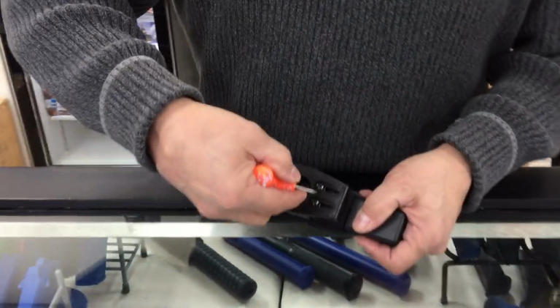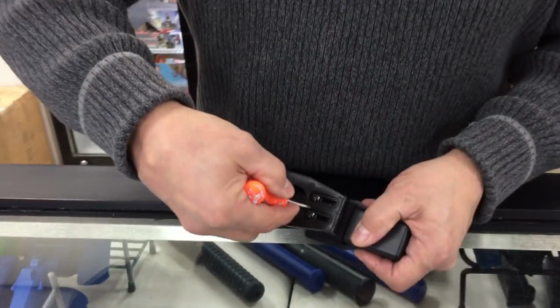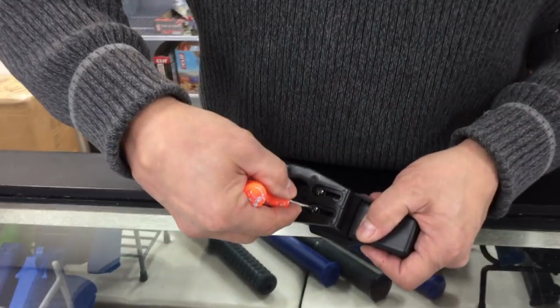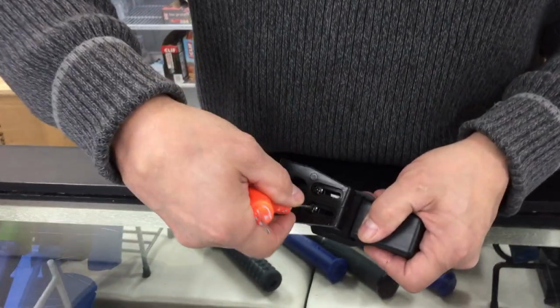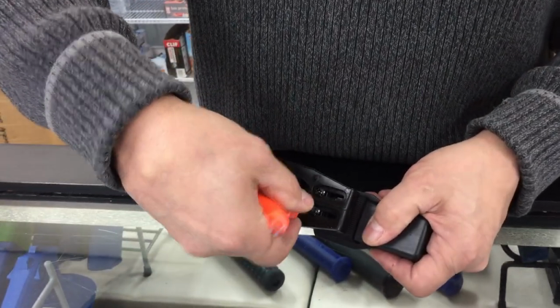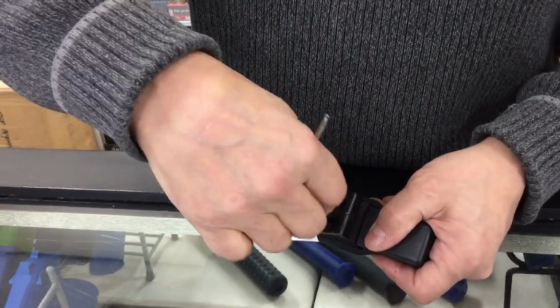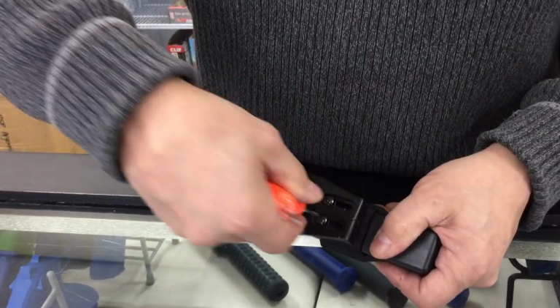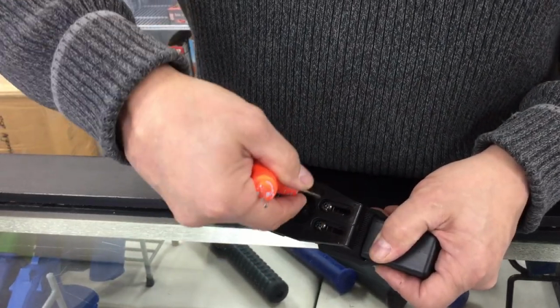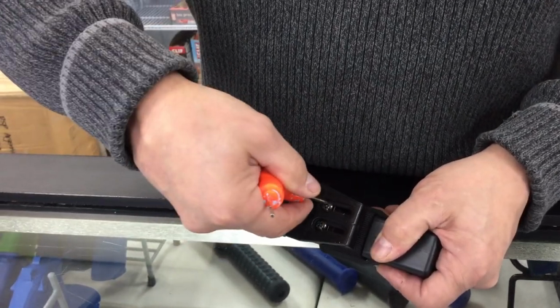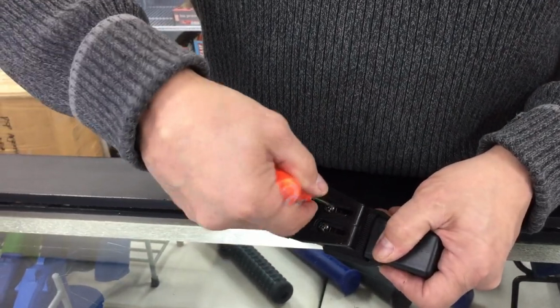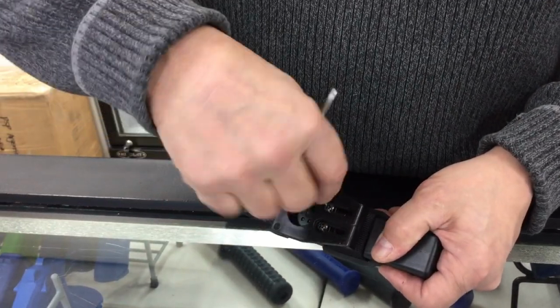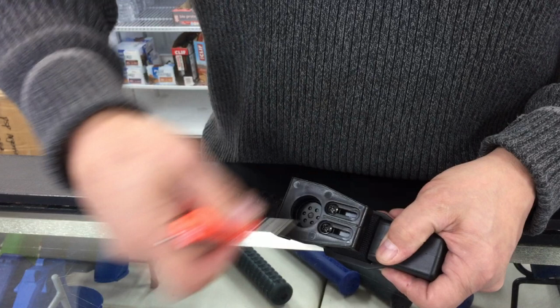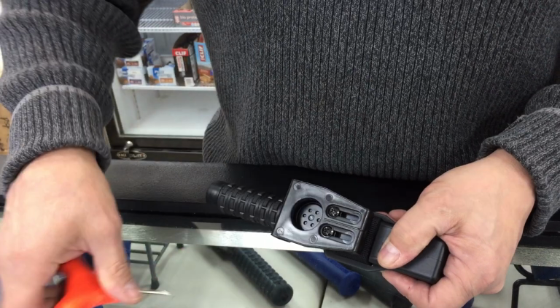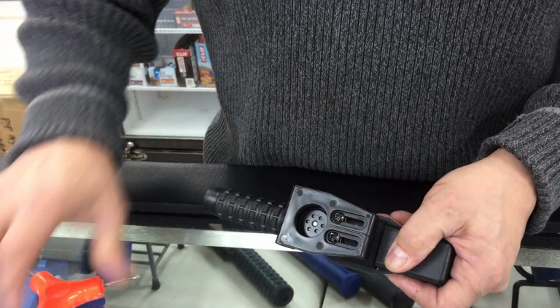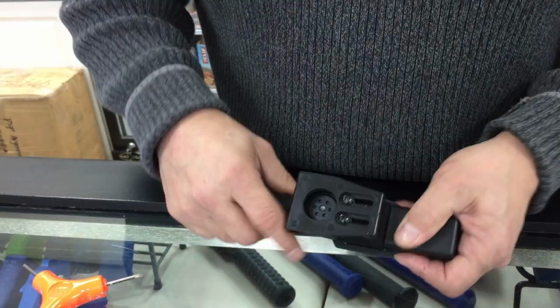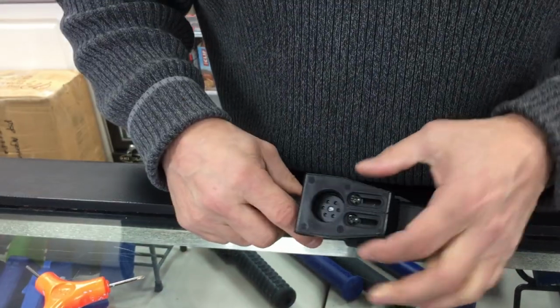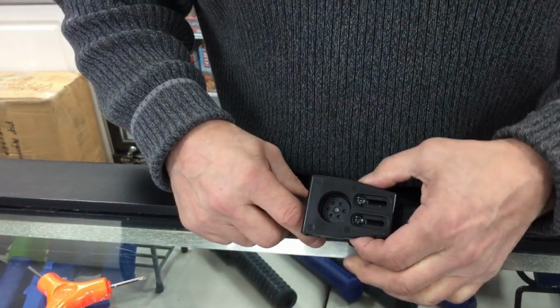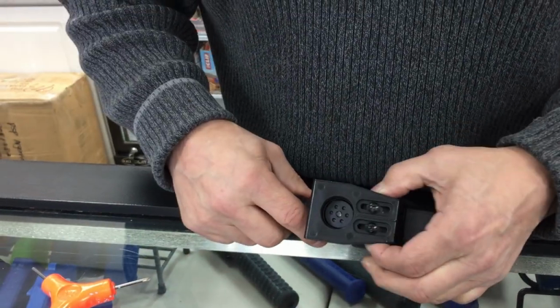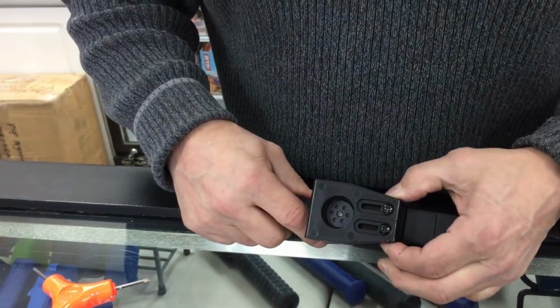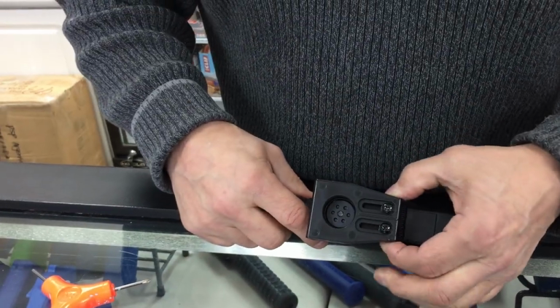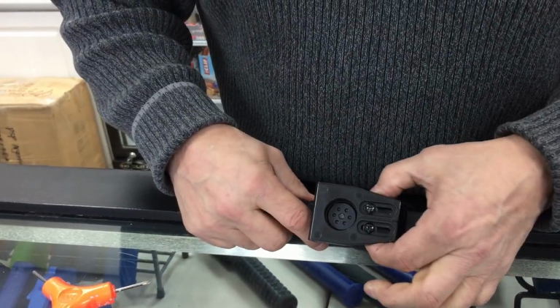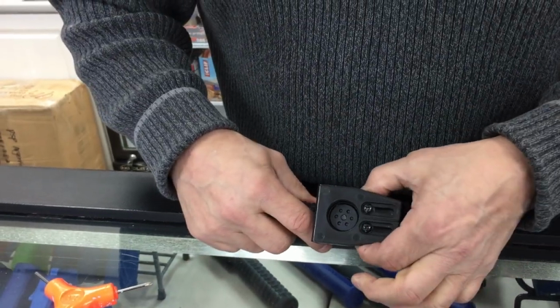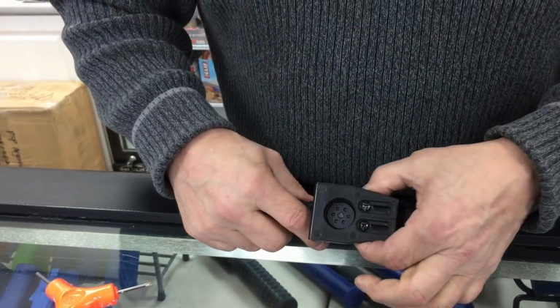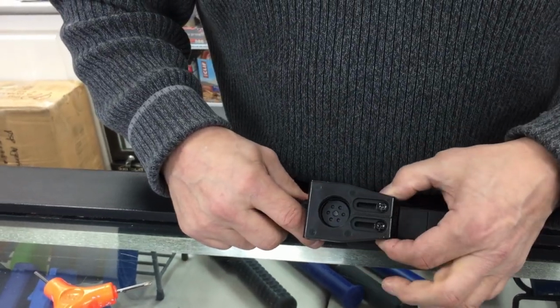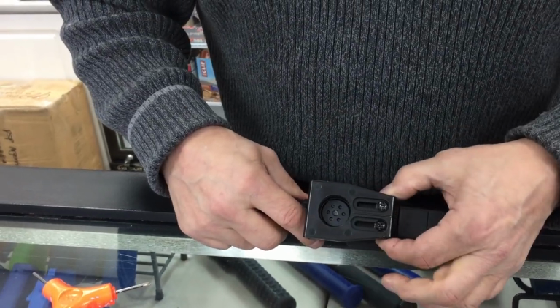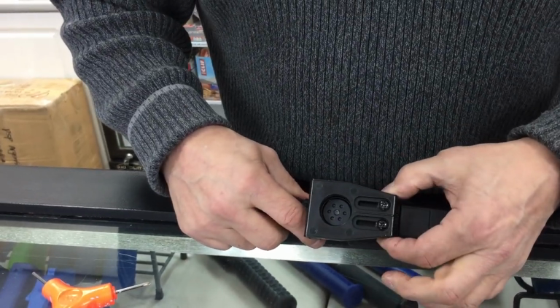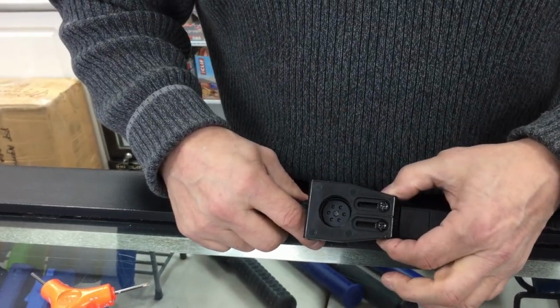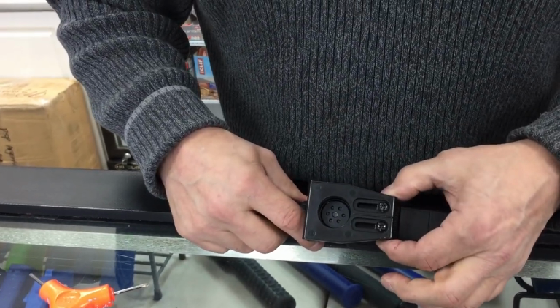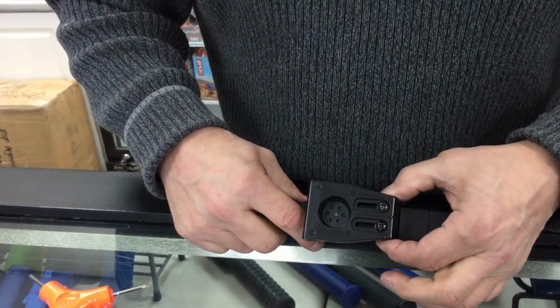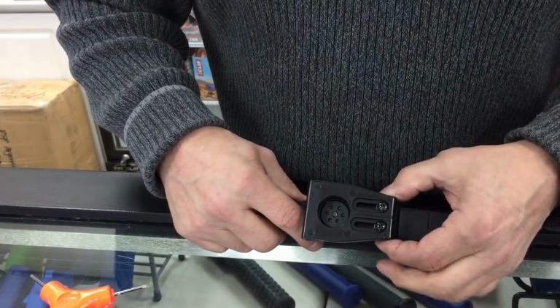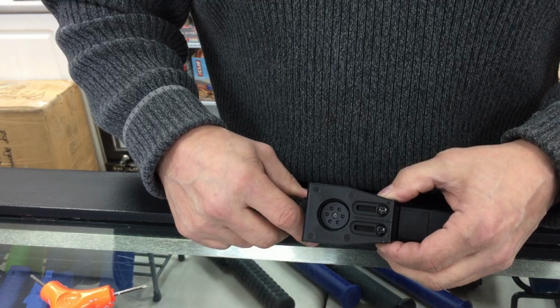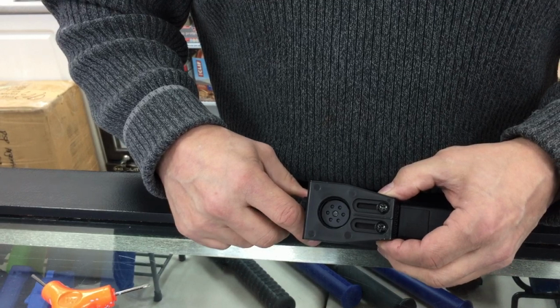We can see the included holster has two screws, which can be easily adjusted for any size belt using two Phillips head screws, which are permanent.